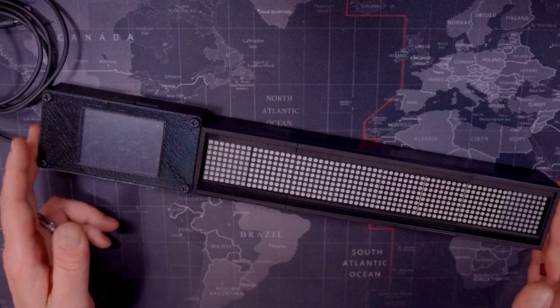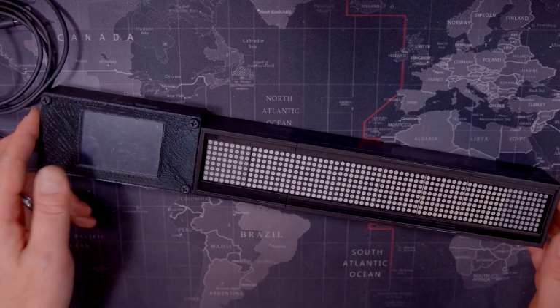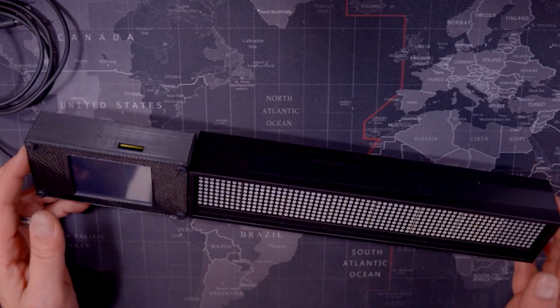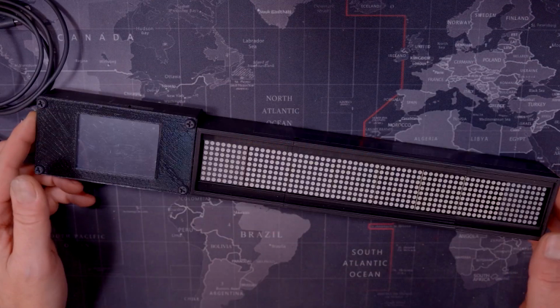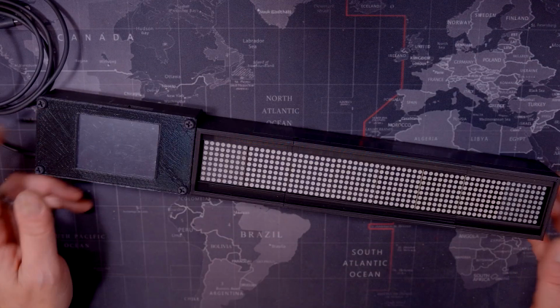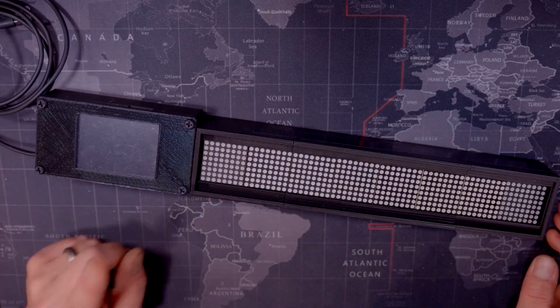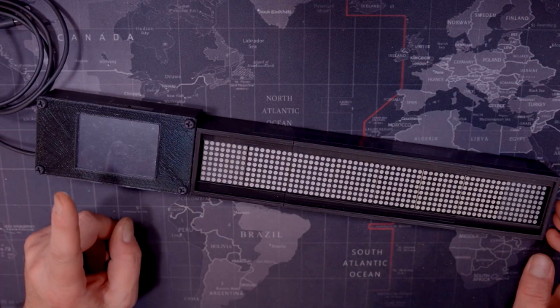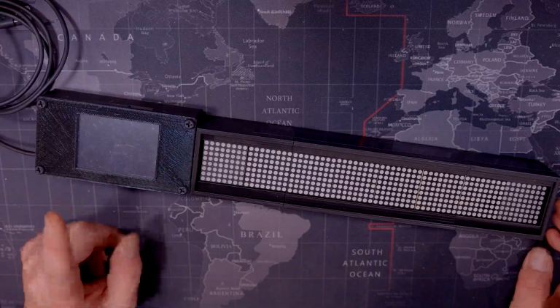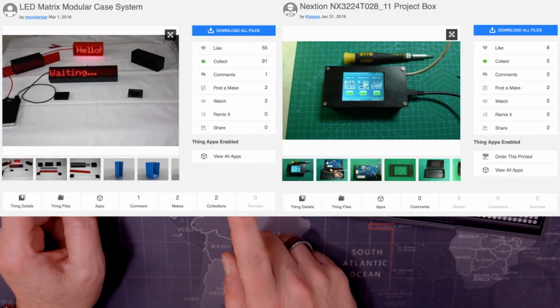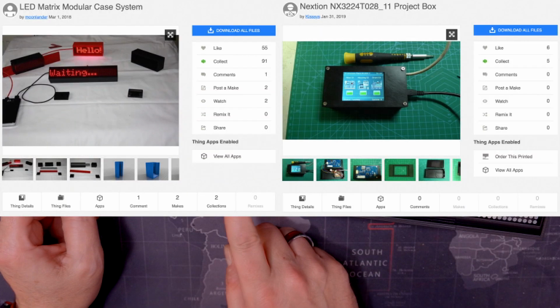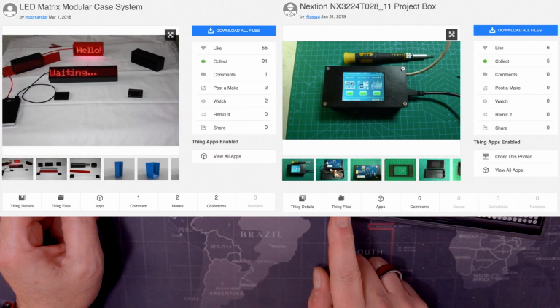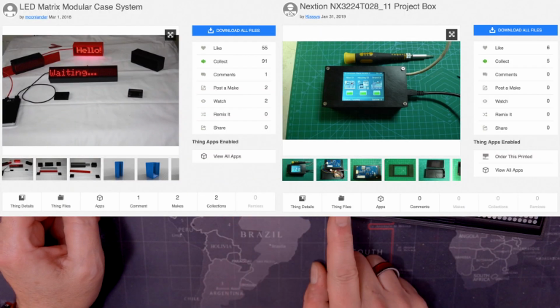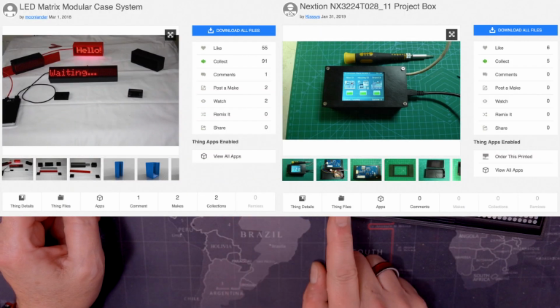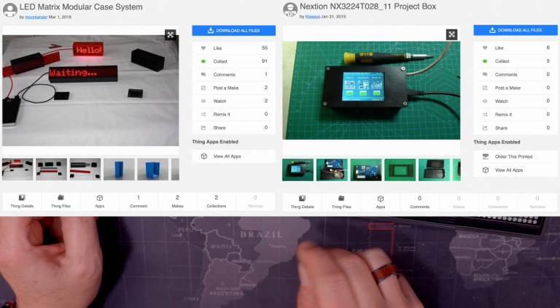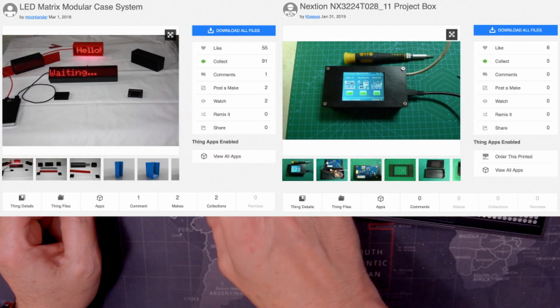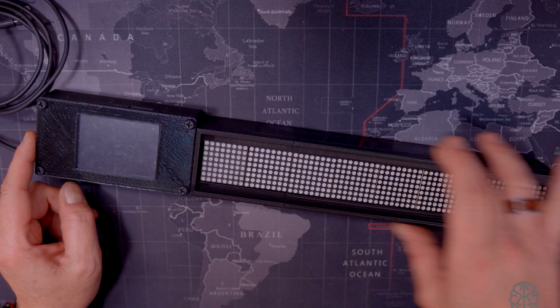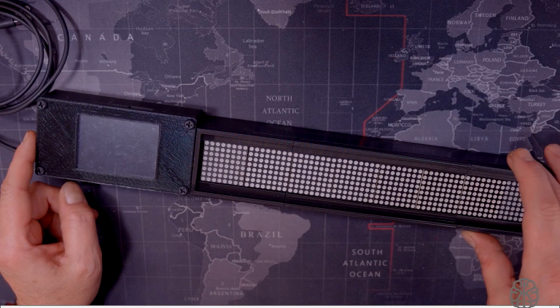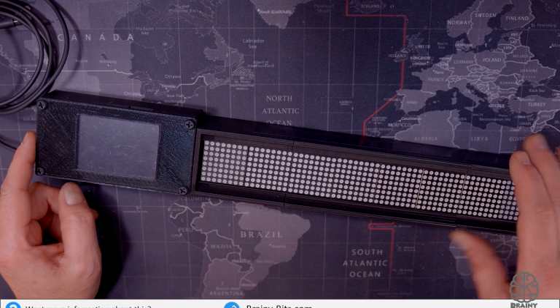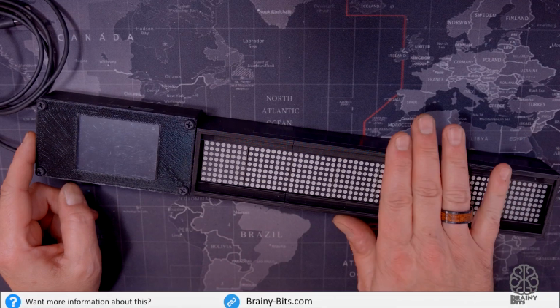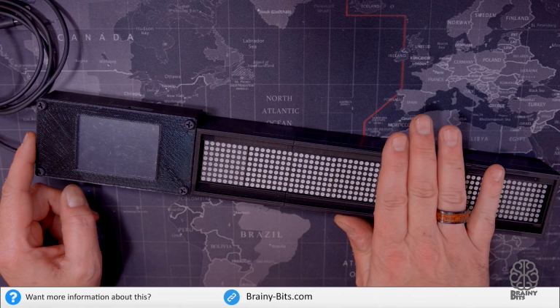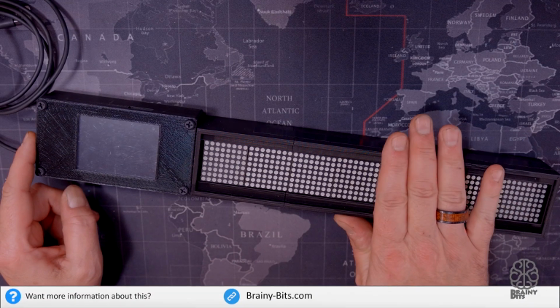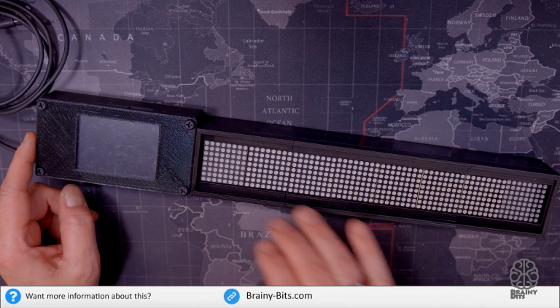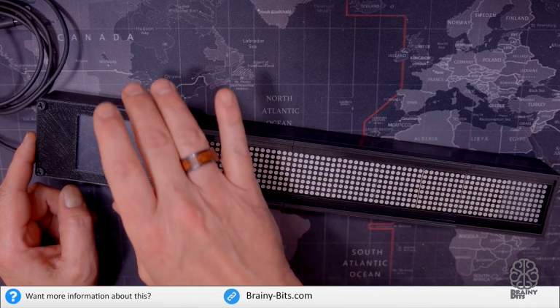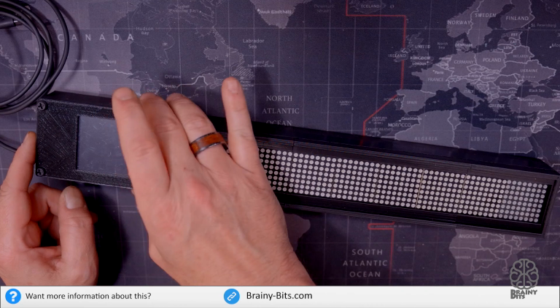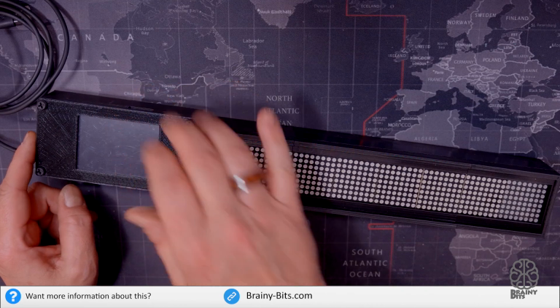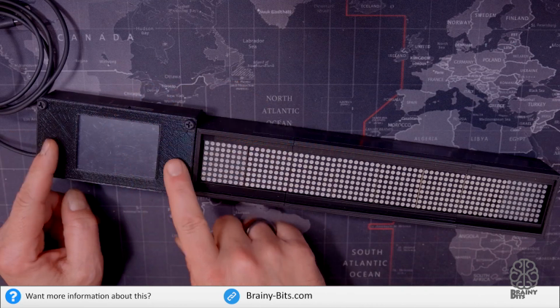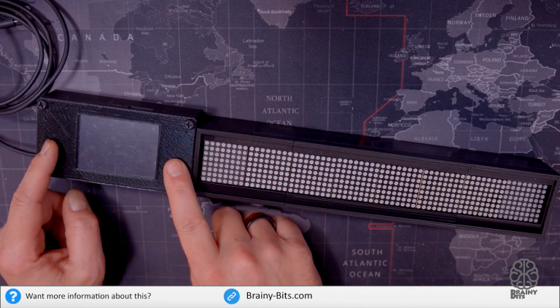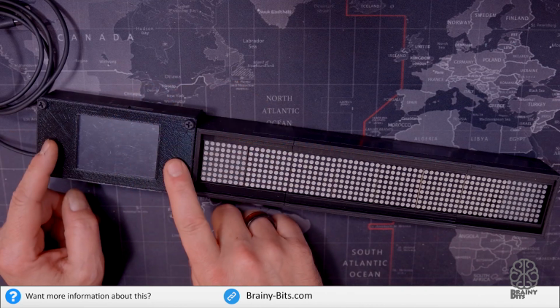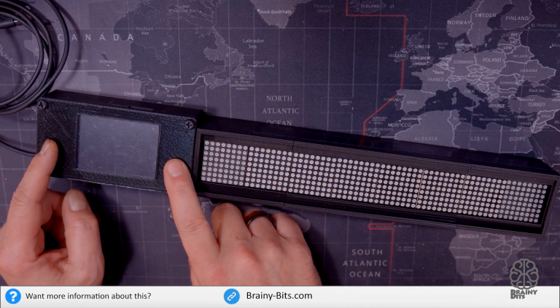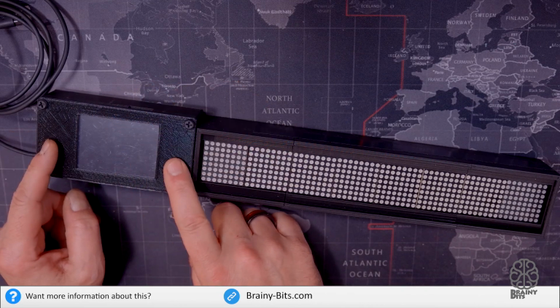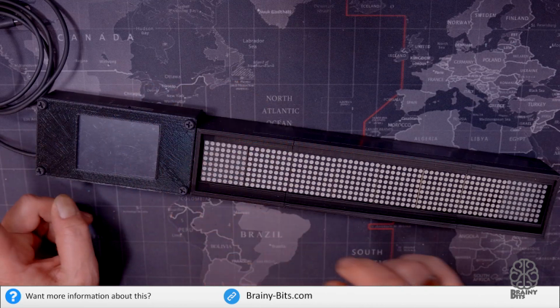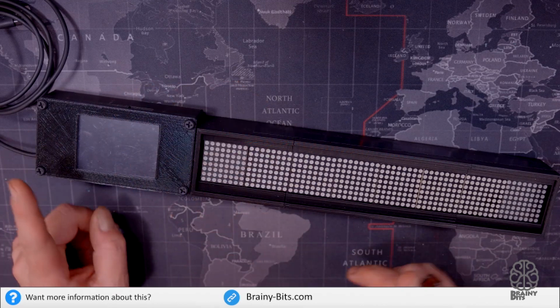The enclosure itself was 3D printed from models I found on Thingiverse — one model for the MAX7219 and another one for the Nextion display.